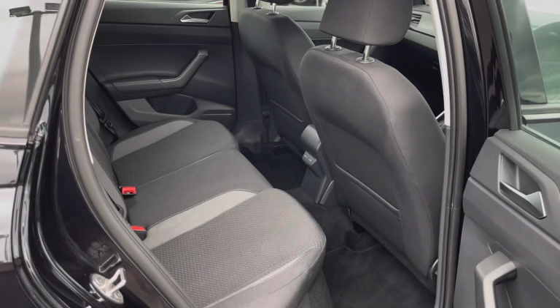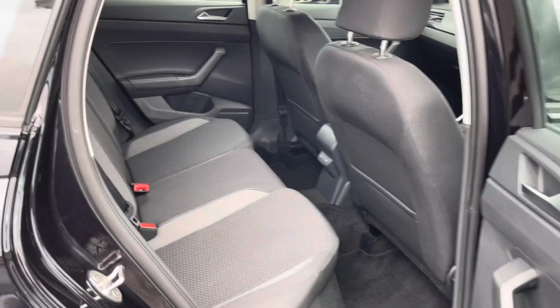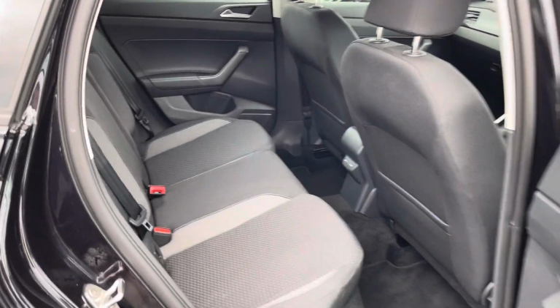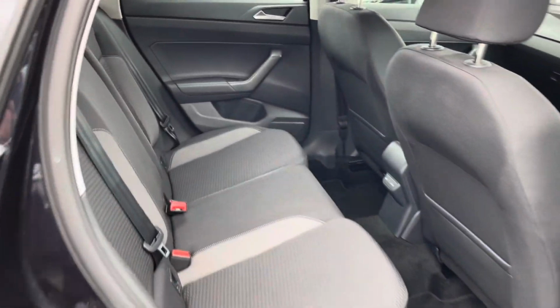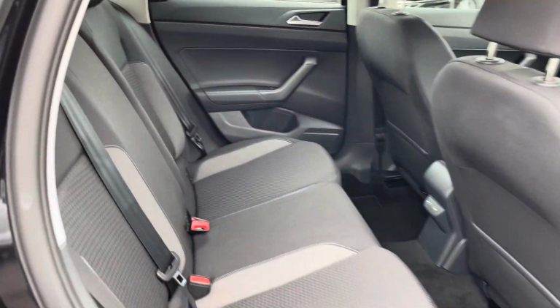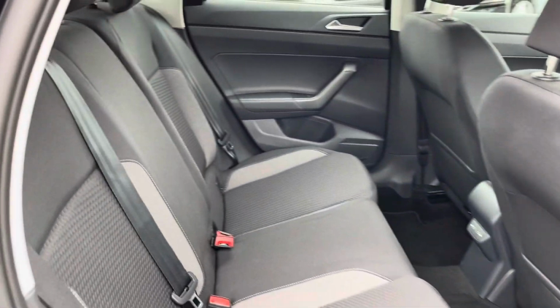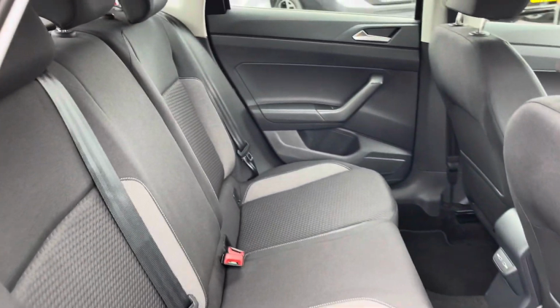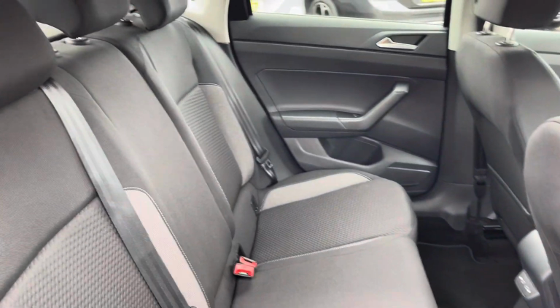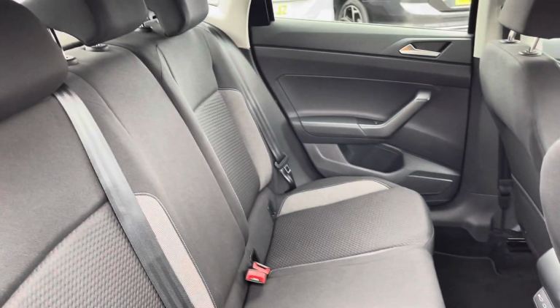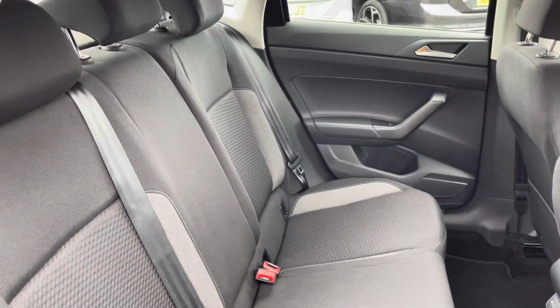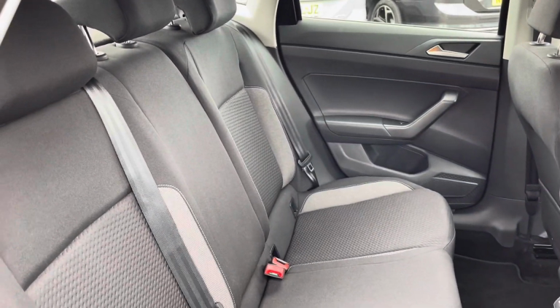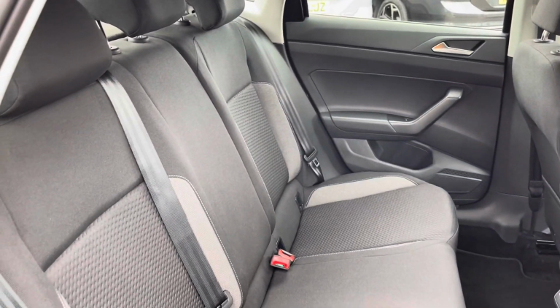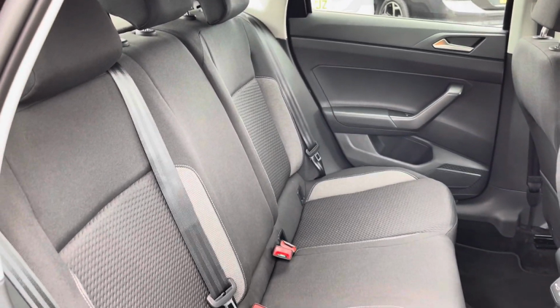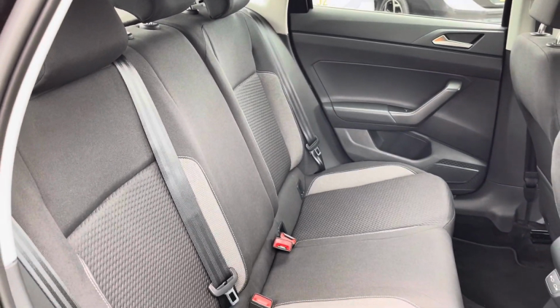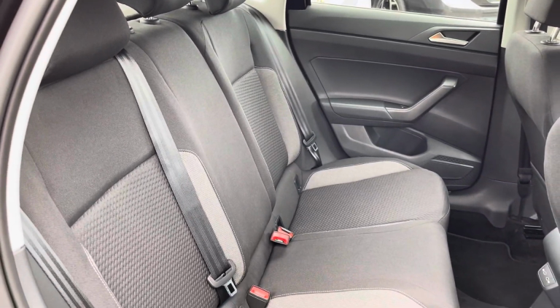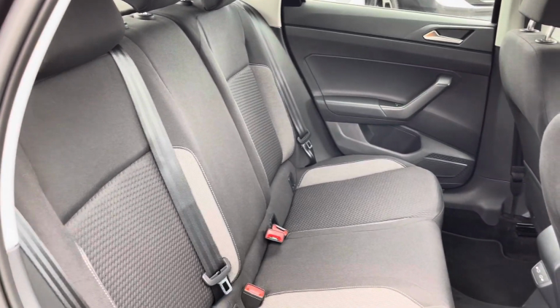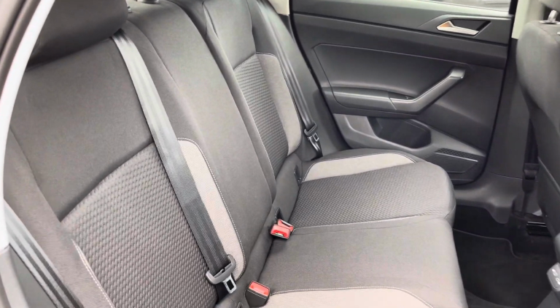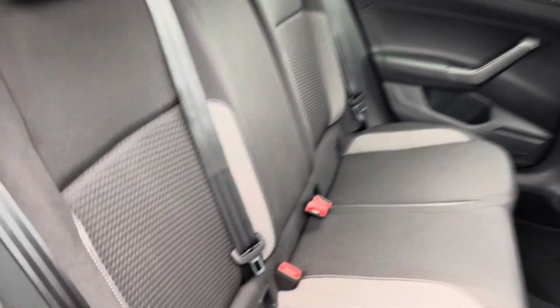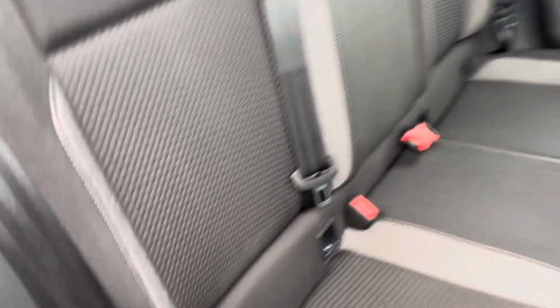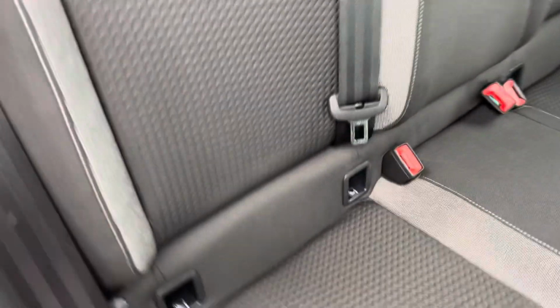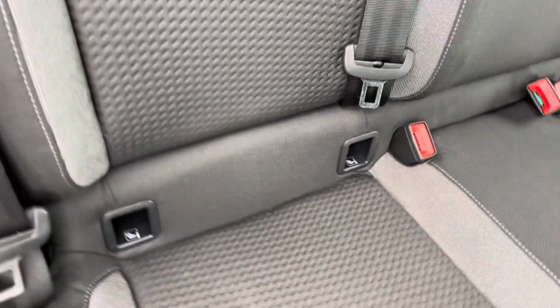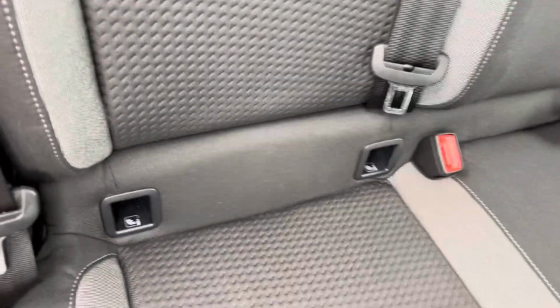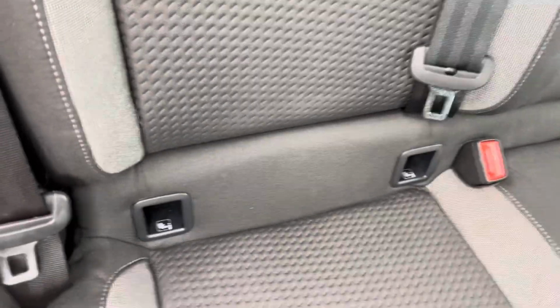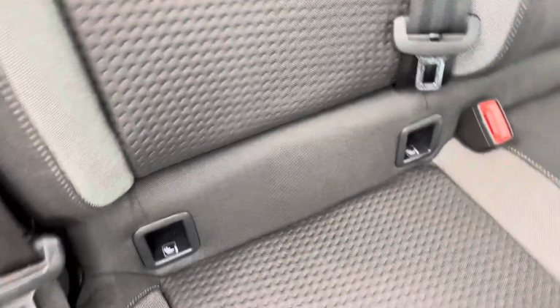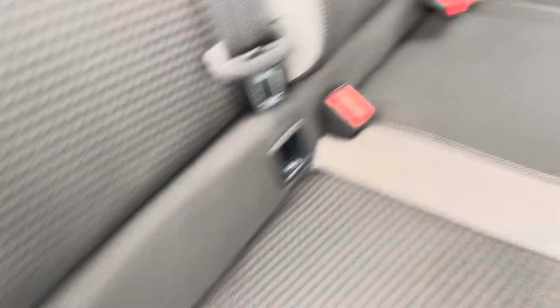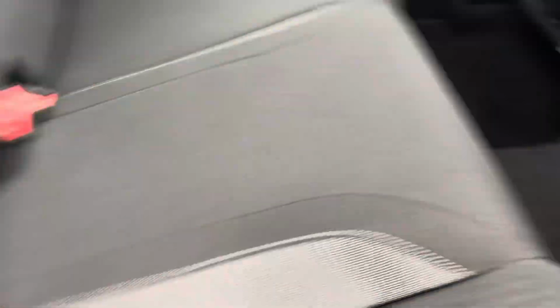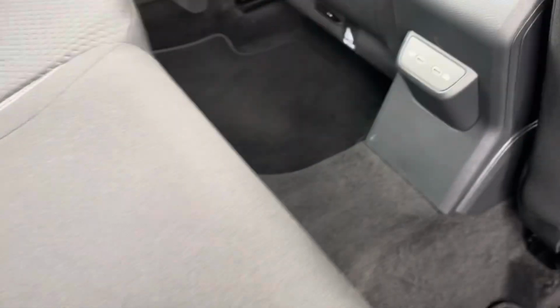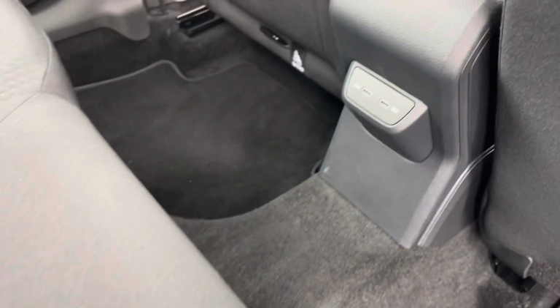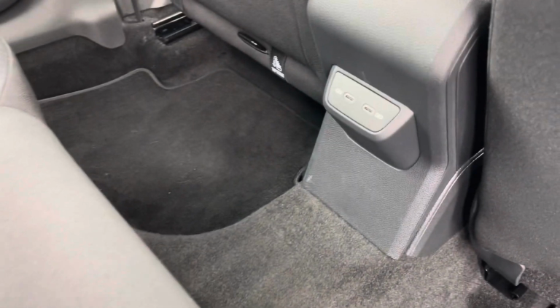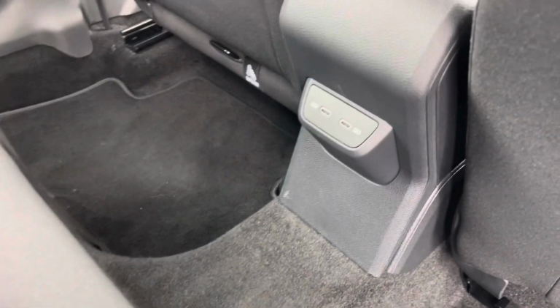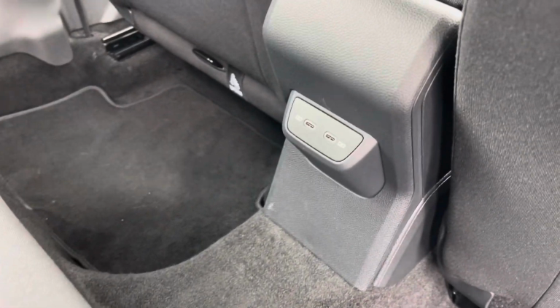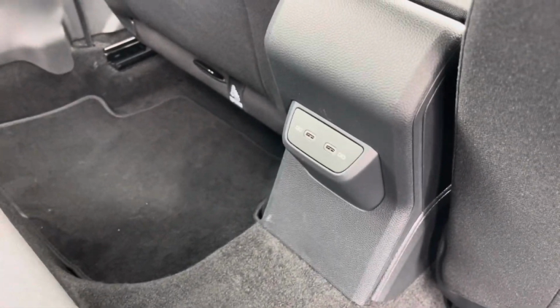Into the rear seating, you'll find the interior fitted with the Hartley-Thomas cloth upholstery which features ISOFIX mounting points. To the front you've got a pair of USB ports.